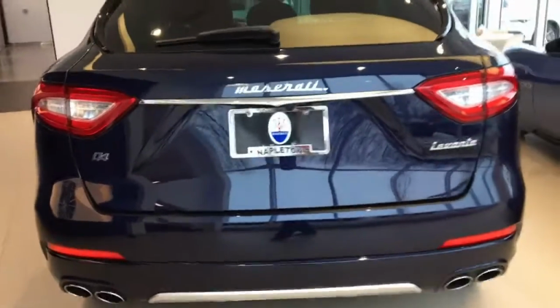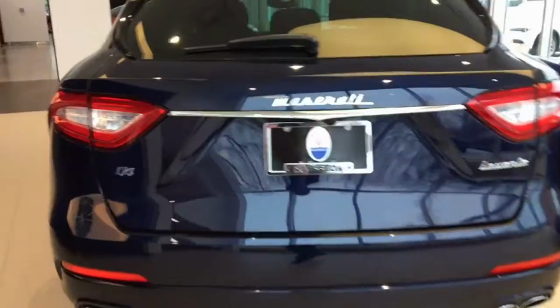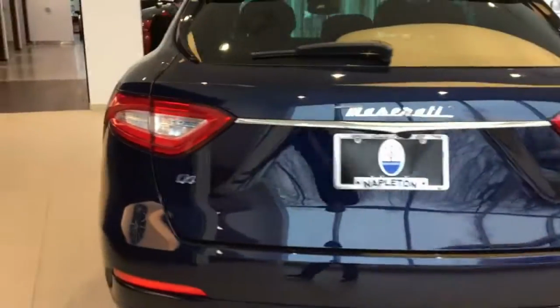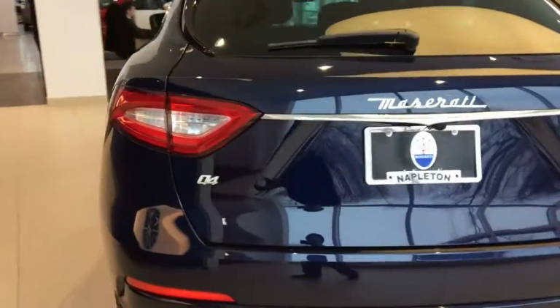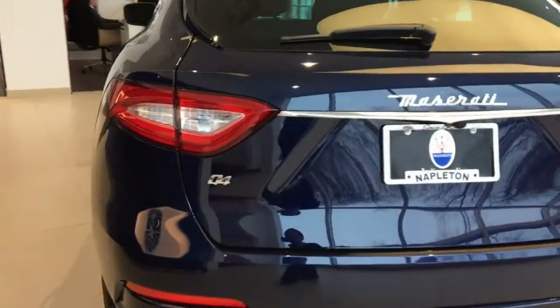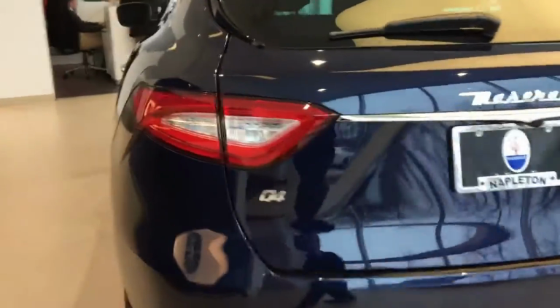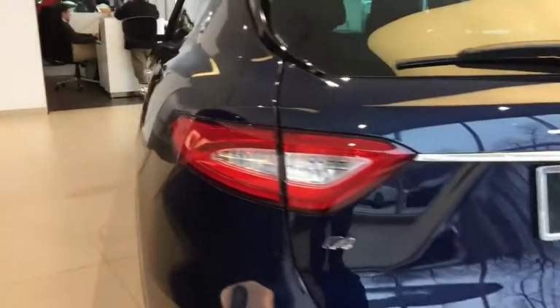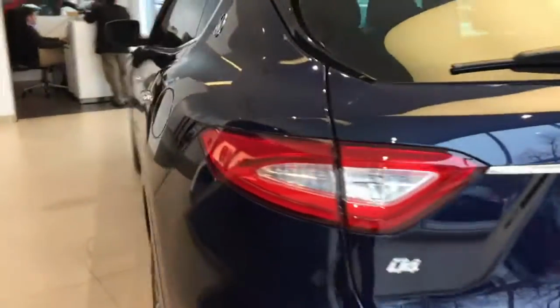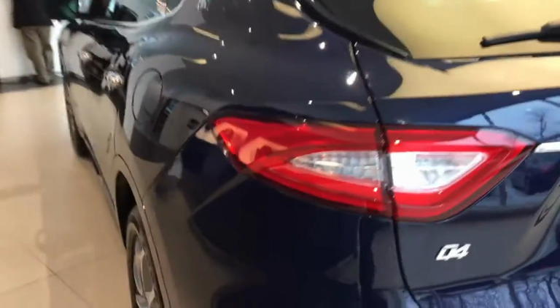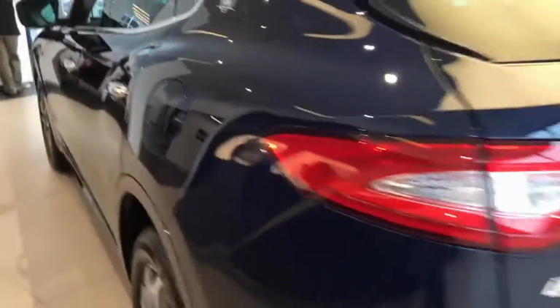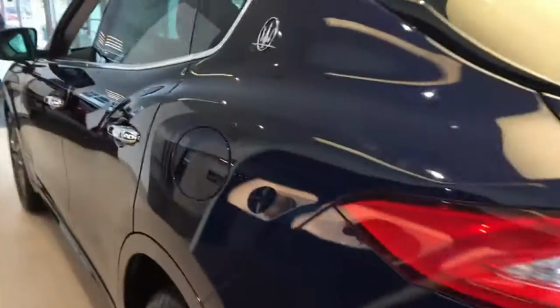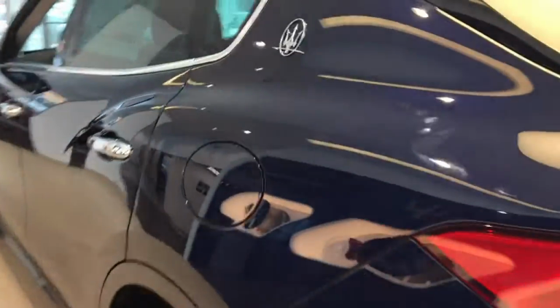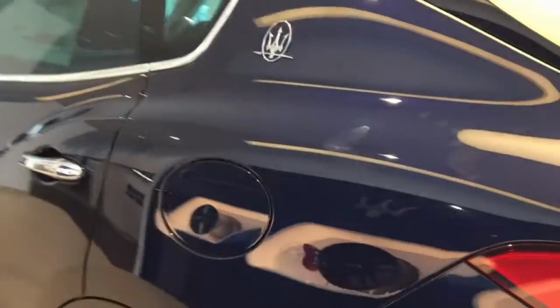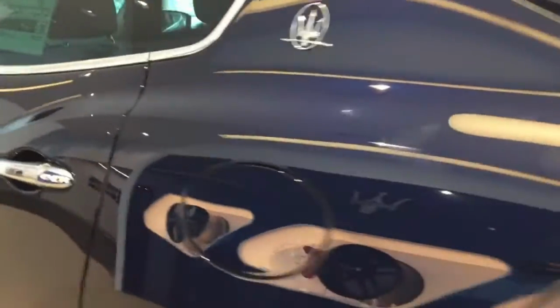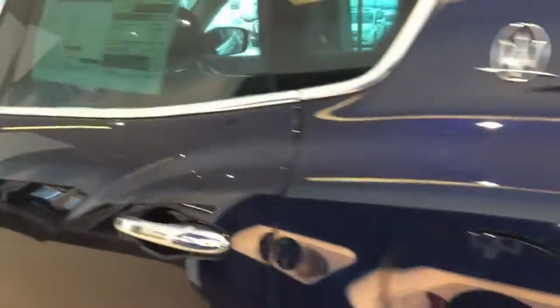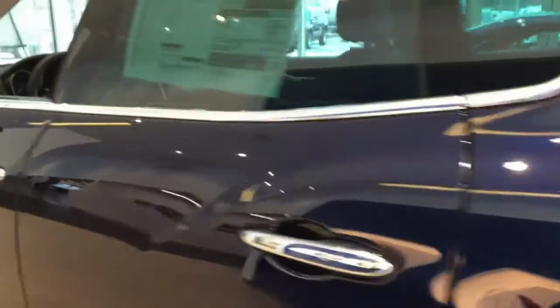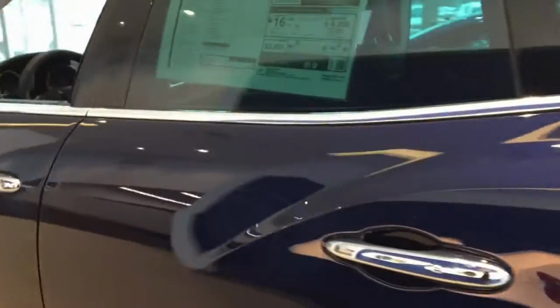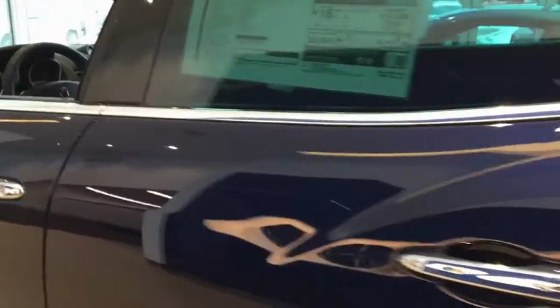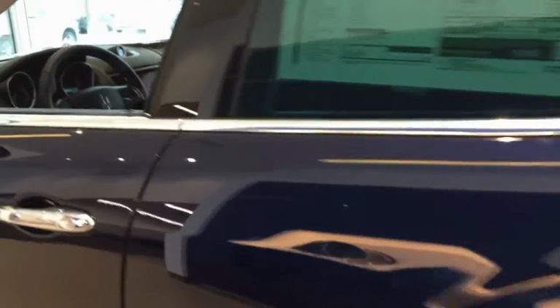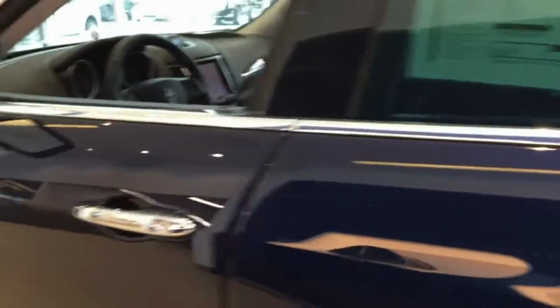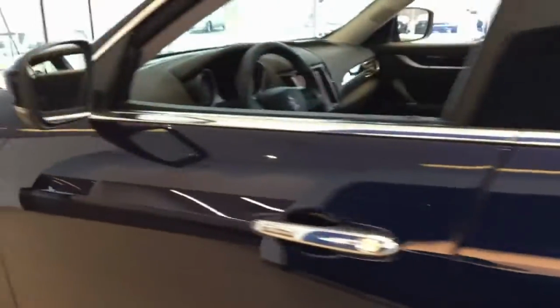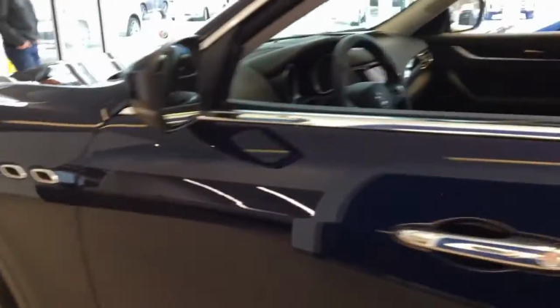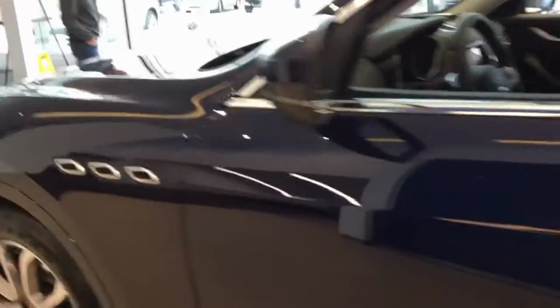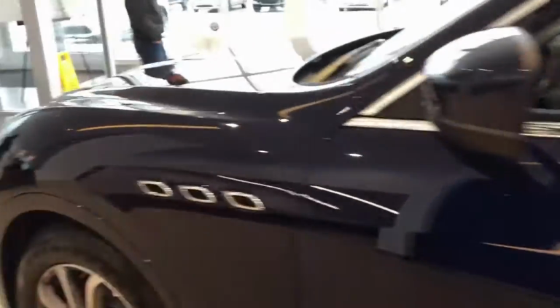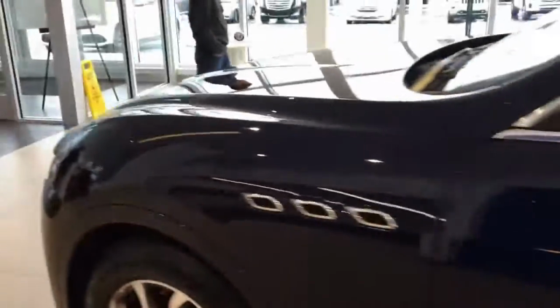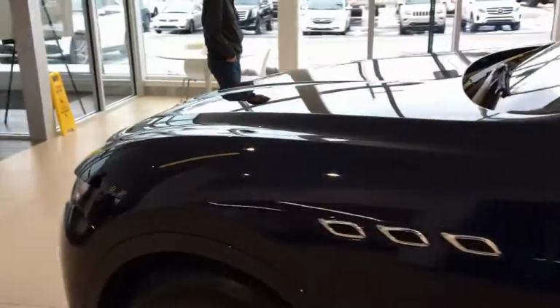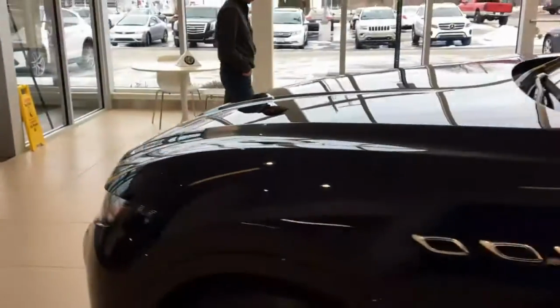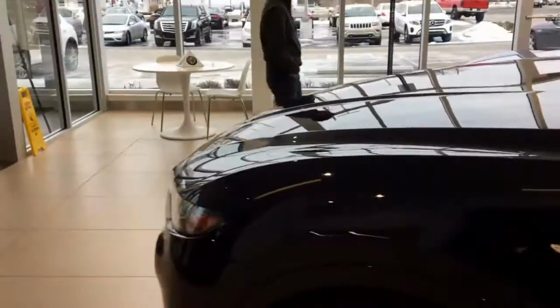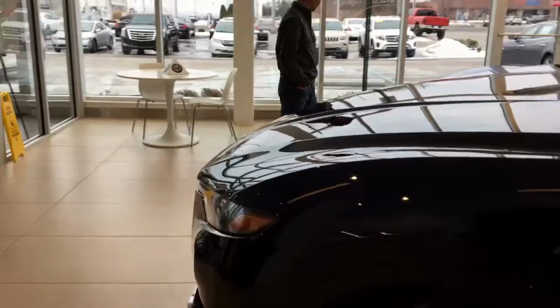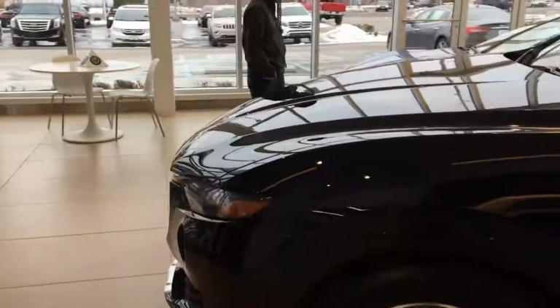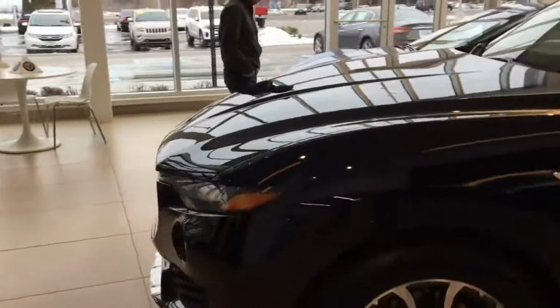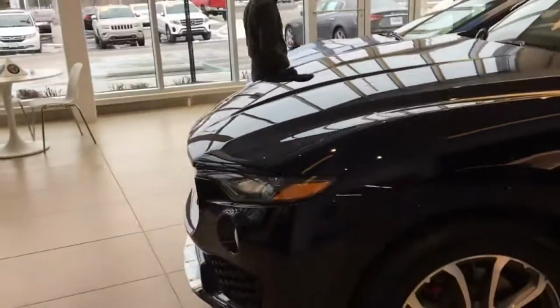All right, so here we go — the Maserati Vontae Q4. I'm not the biggest fan of most SUVs, but I absolutely love this one. I just think the styling is just so aggressive.